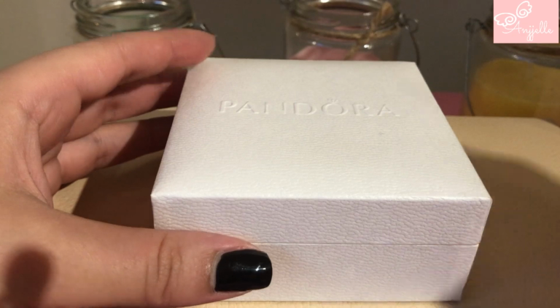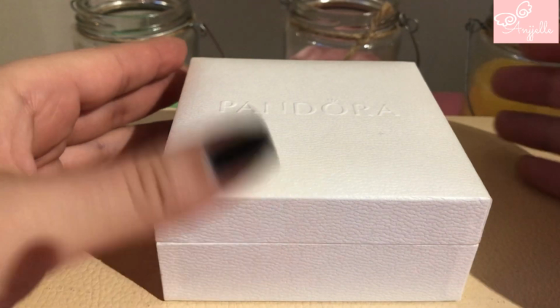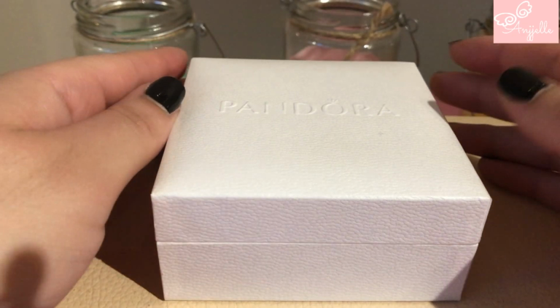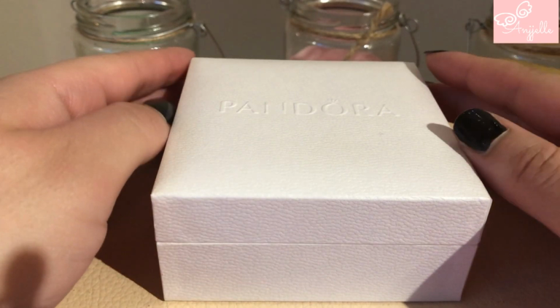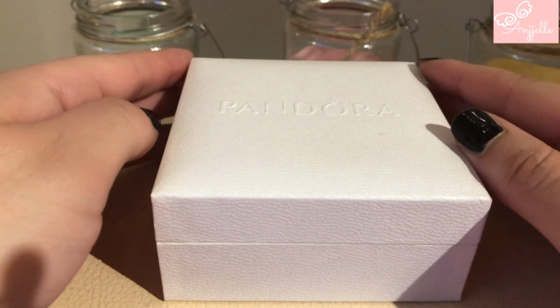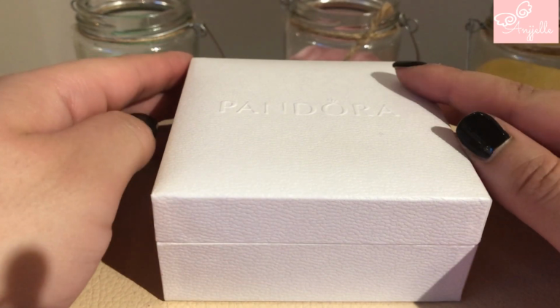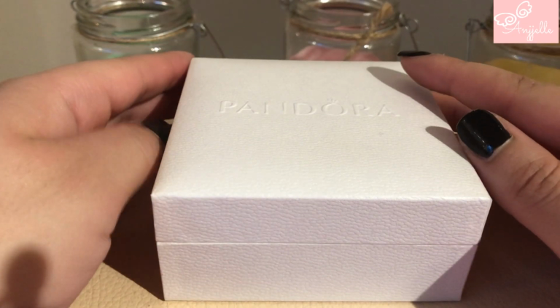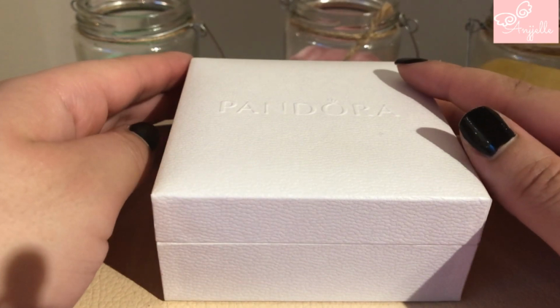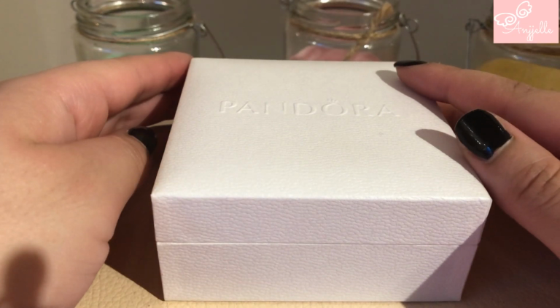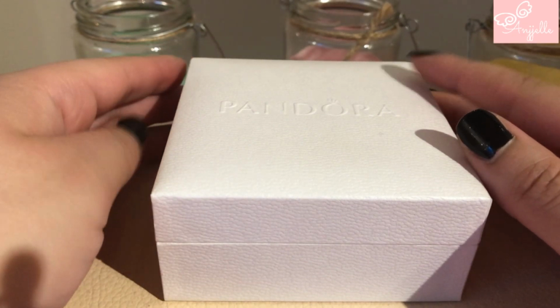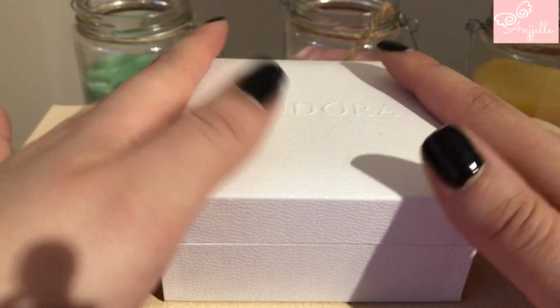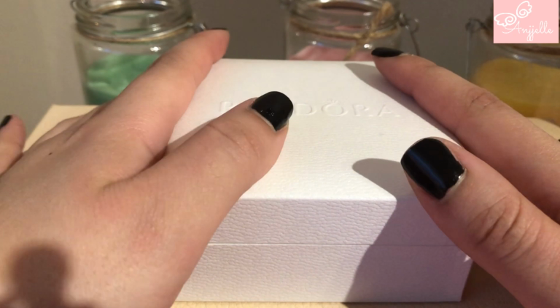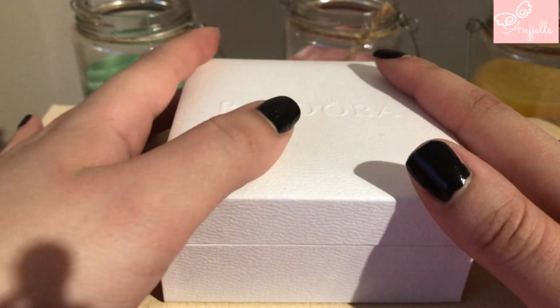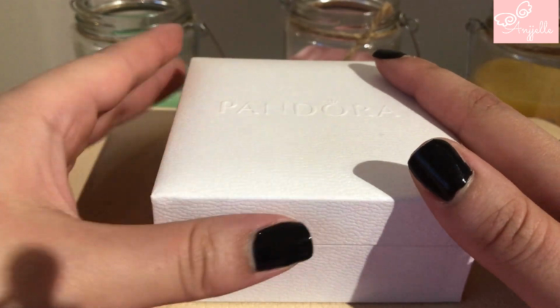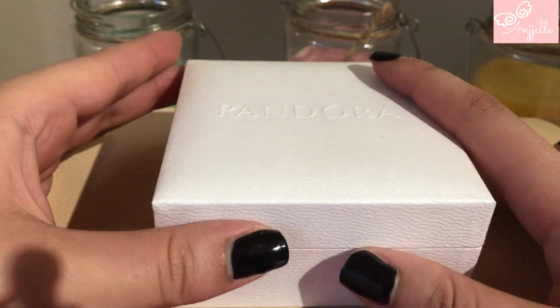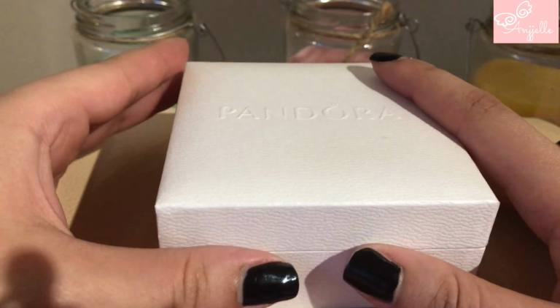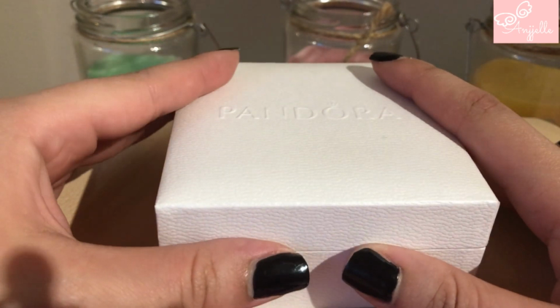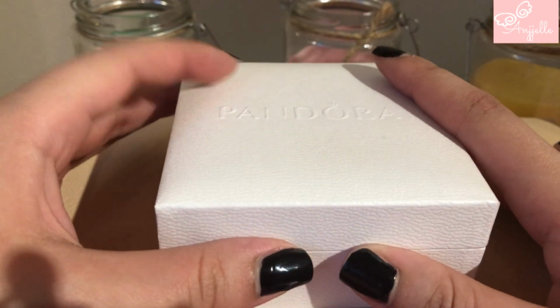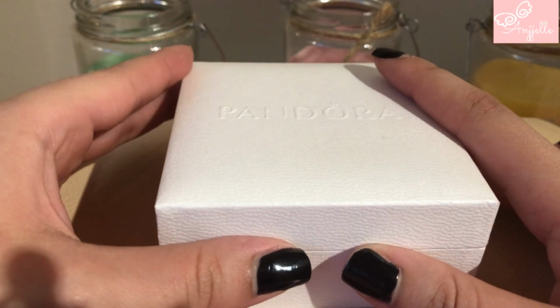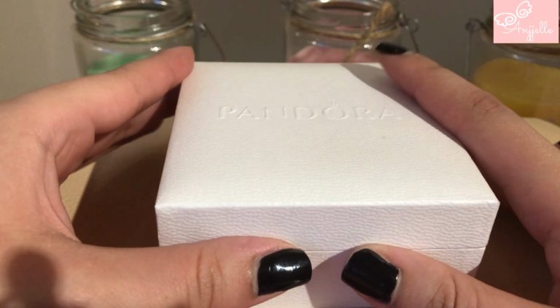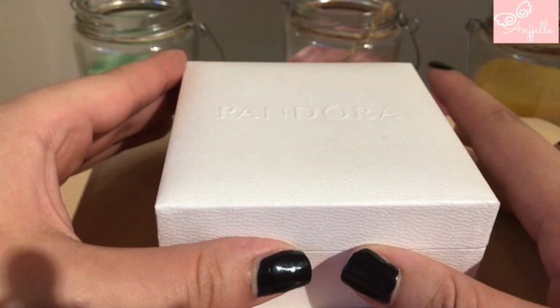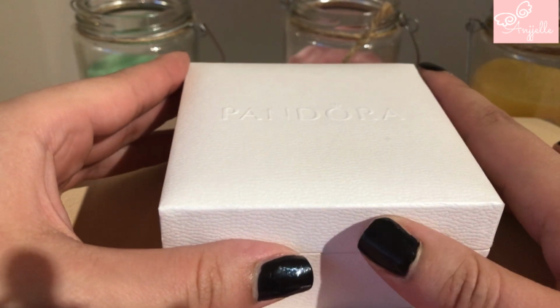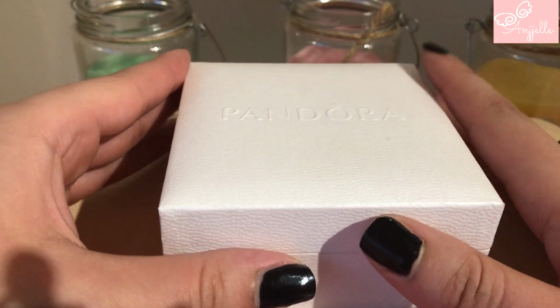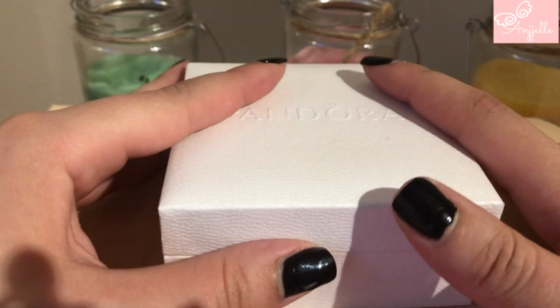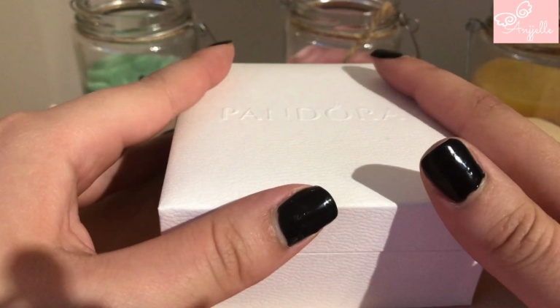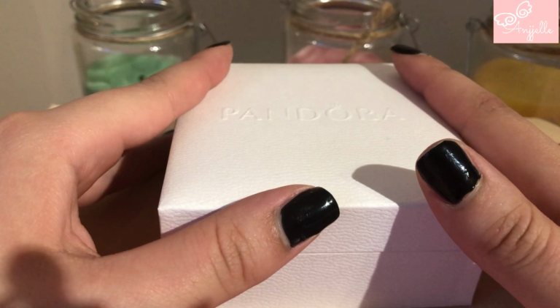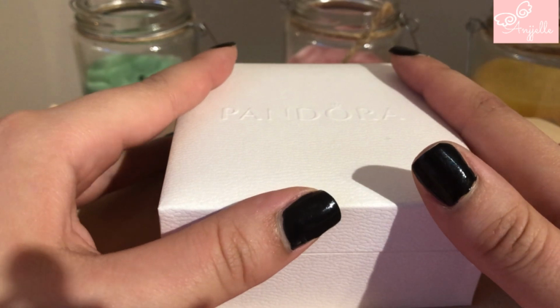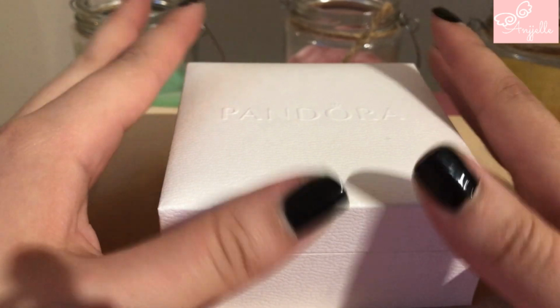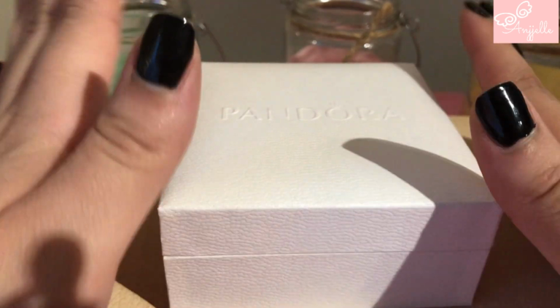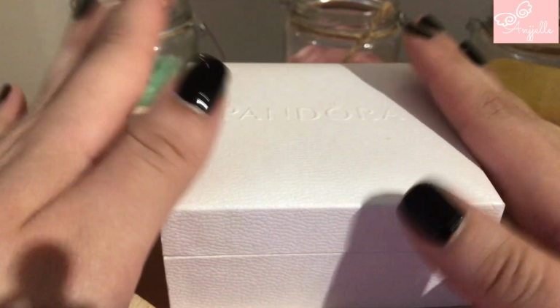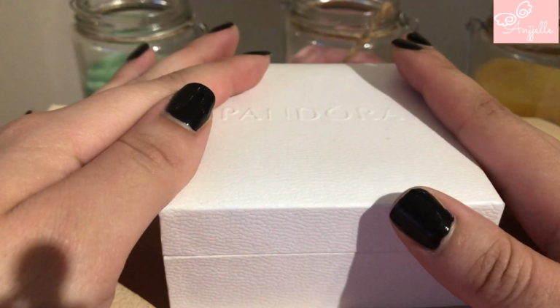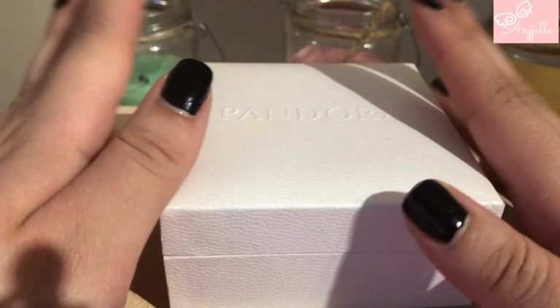Hello everyone and welcome back to my channel. I hope you had a wonderful day. Today I'm going to be showing you my first Pandora Rose bracelet, and I'm going to try to make a design which will be kind of difficult because I don't really have that many rose charms.